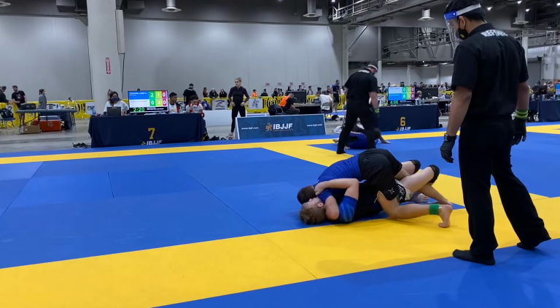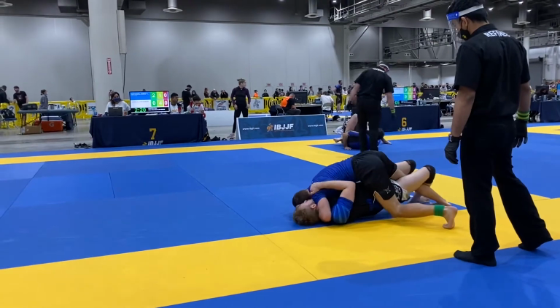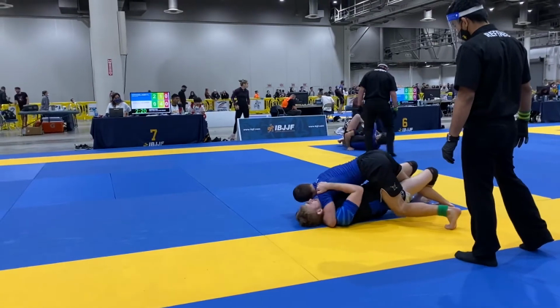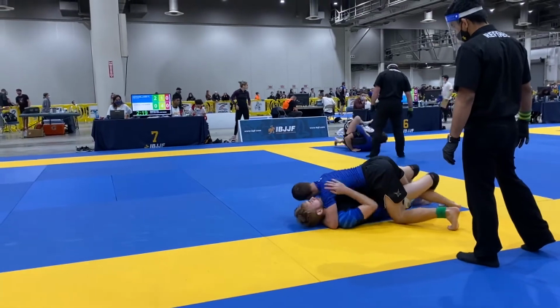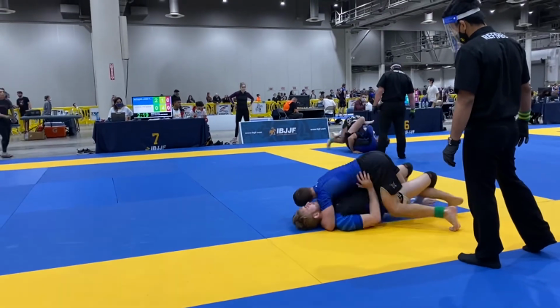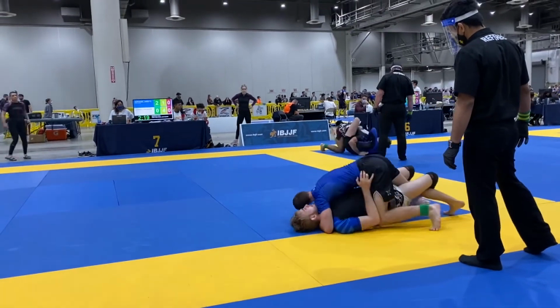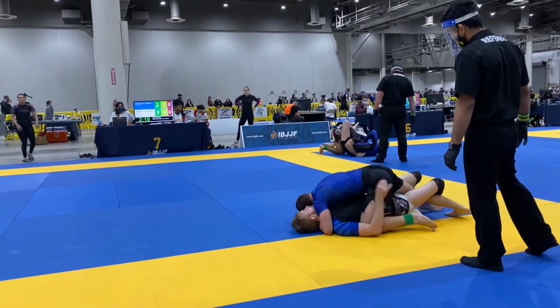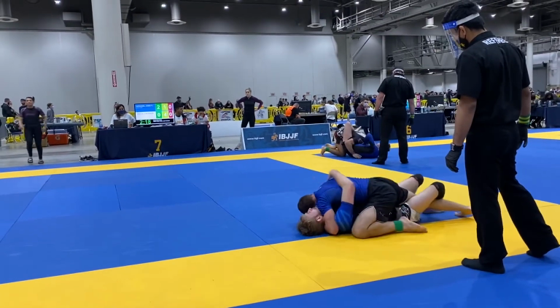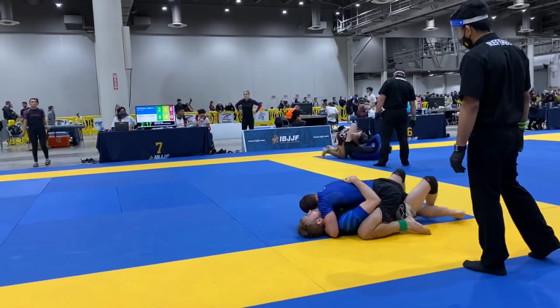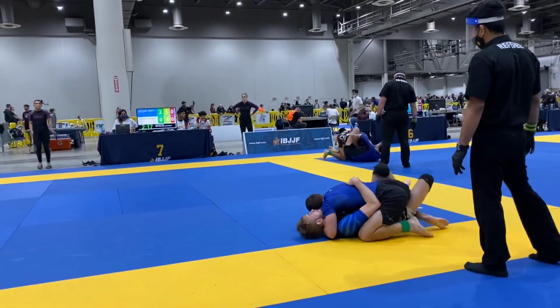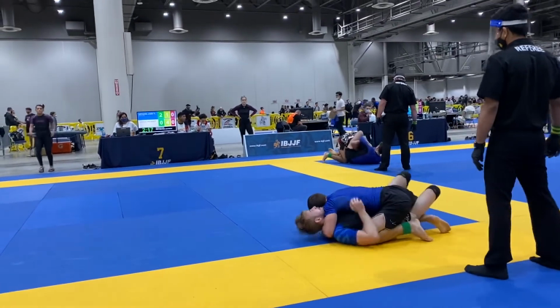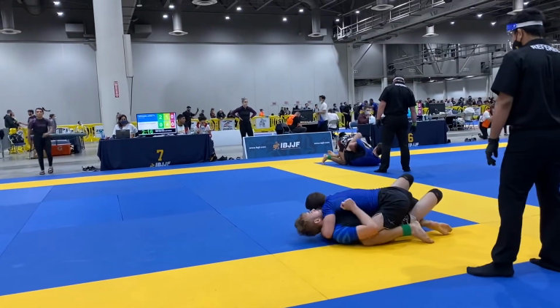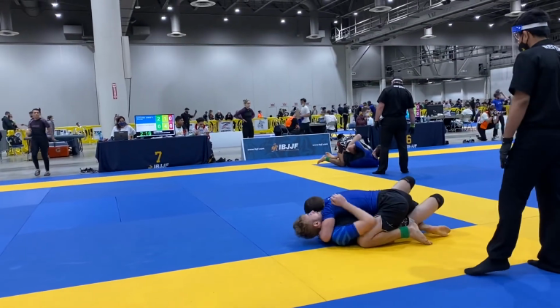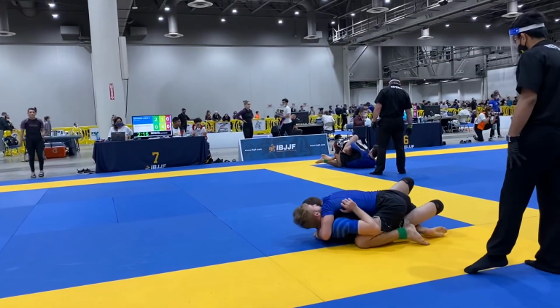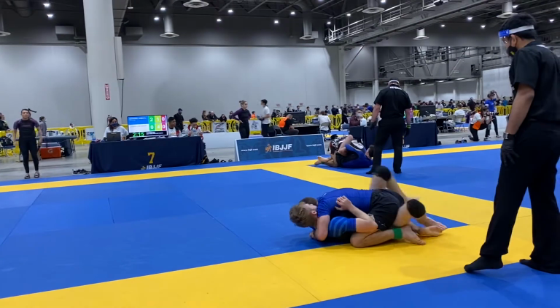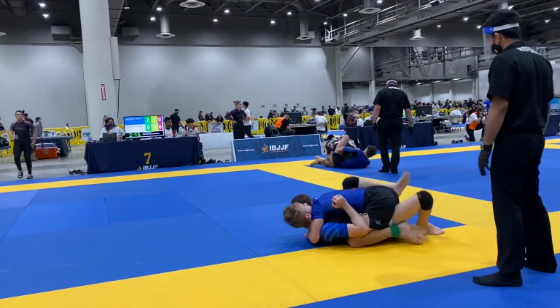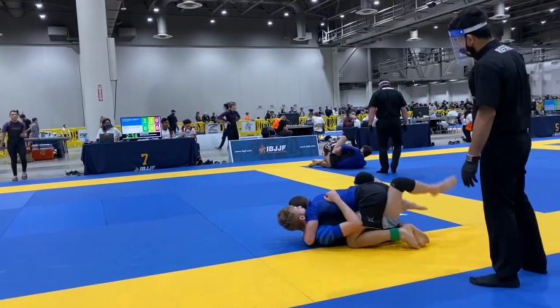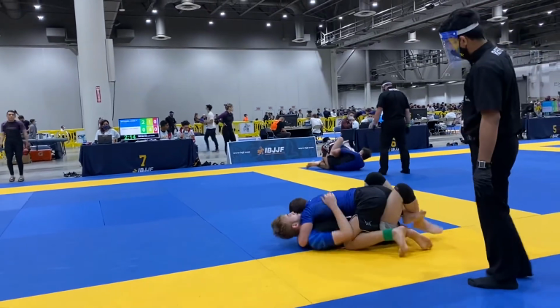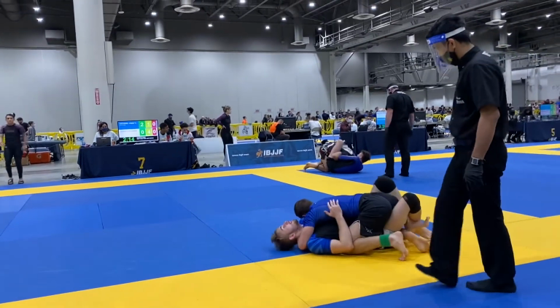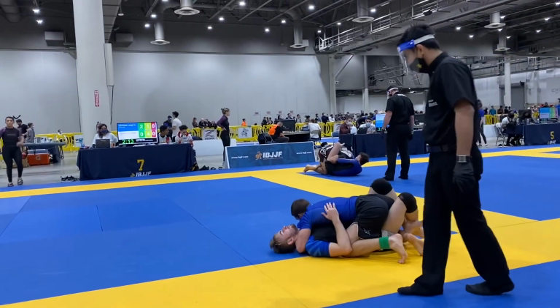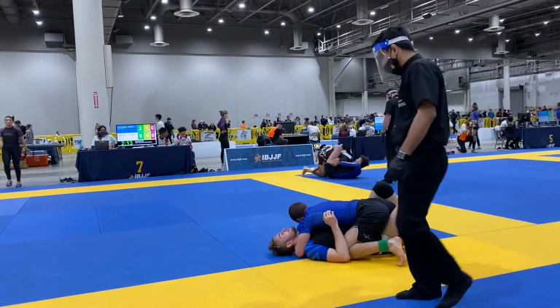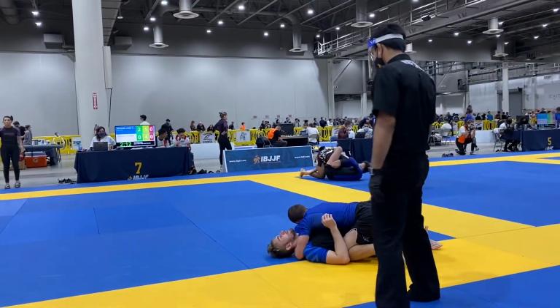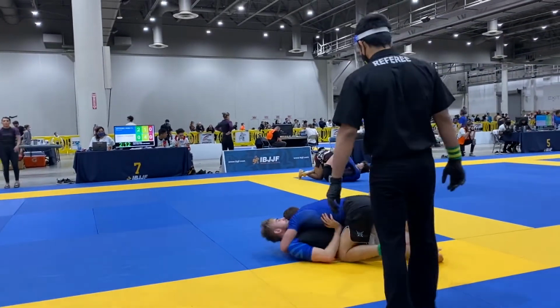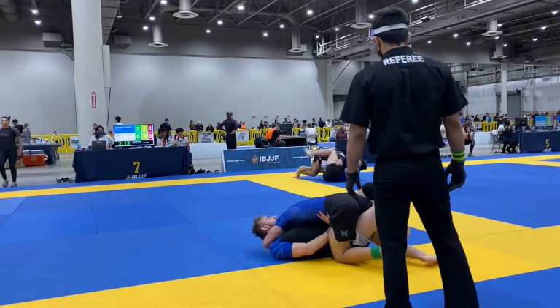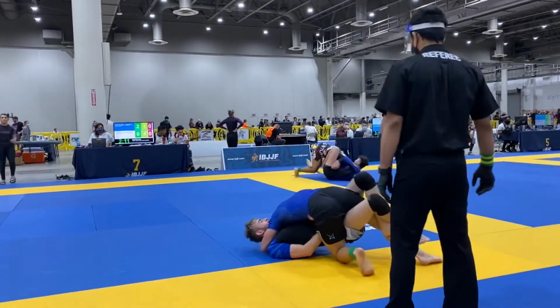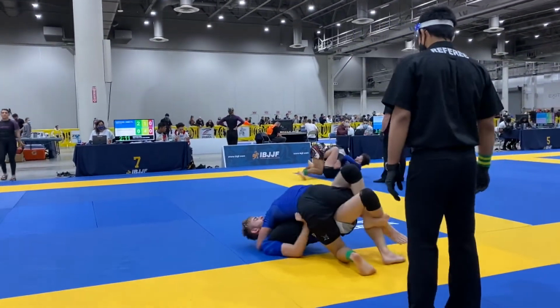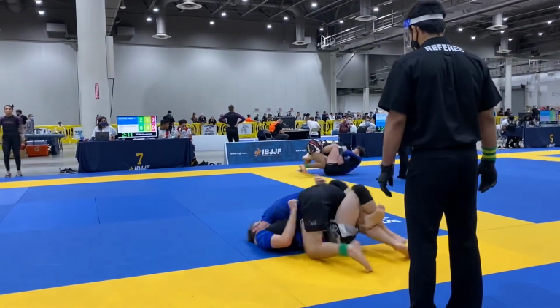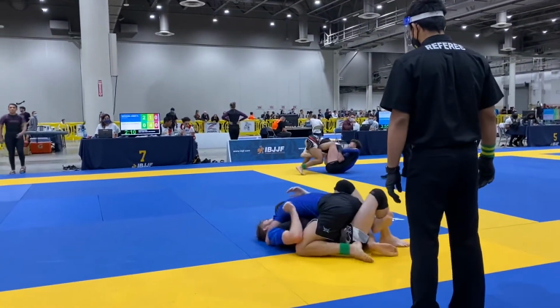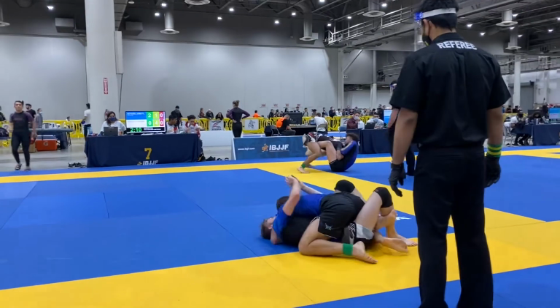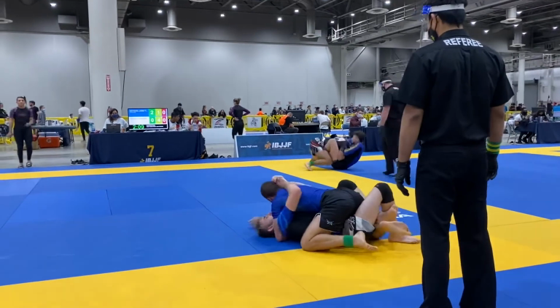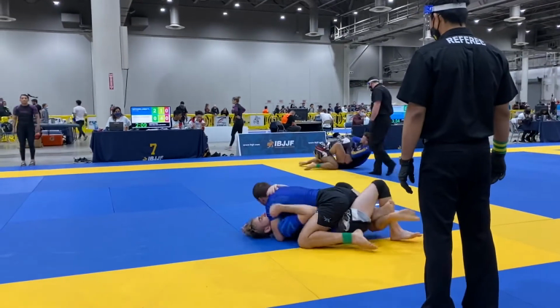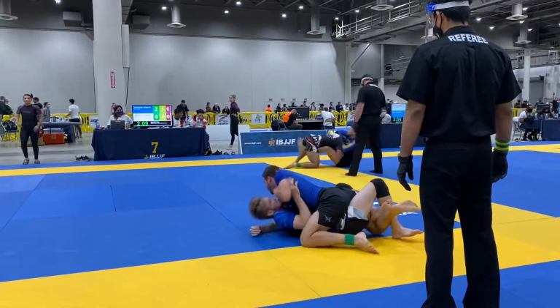Two minutes, twenty seconds. Knee cut. Knee cut. Shoulder pressure. Shoulder pressure. He's too easy — let's go. There you go.